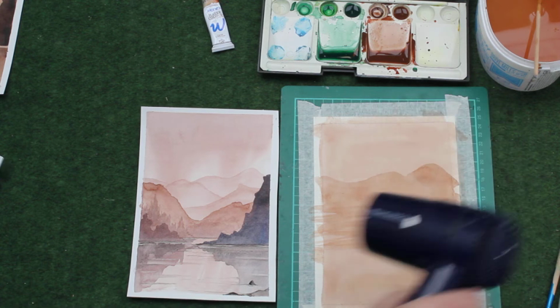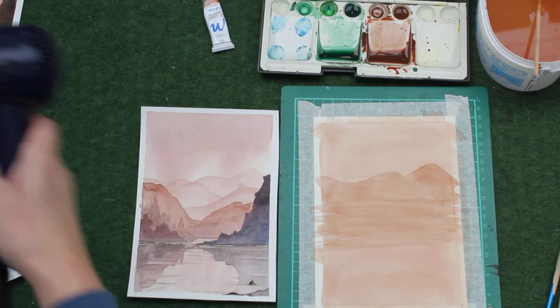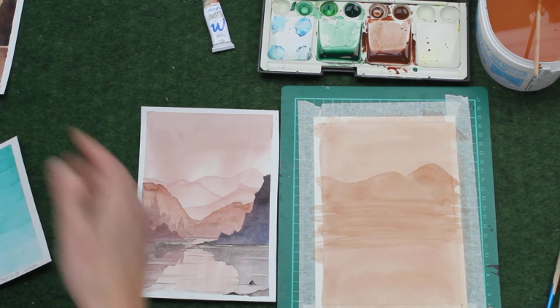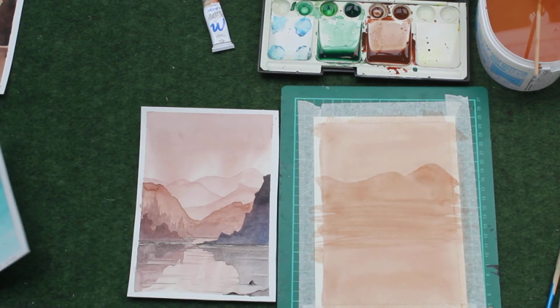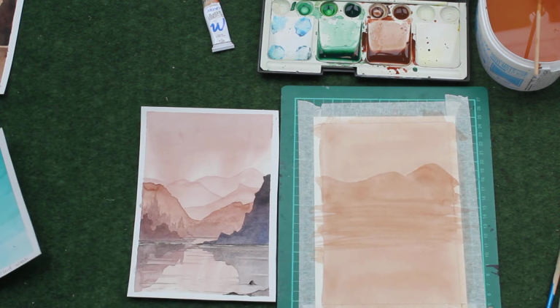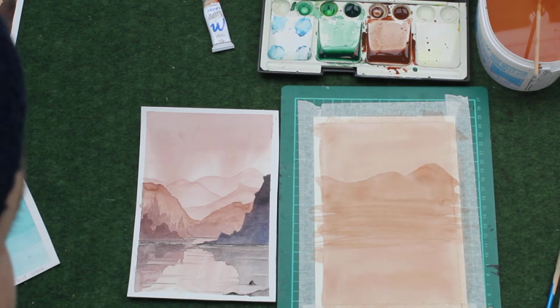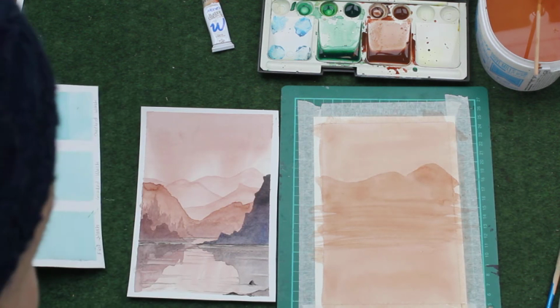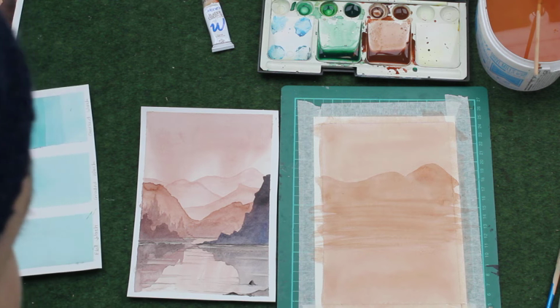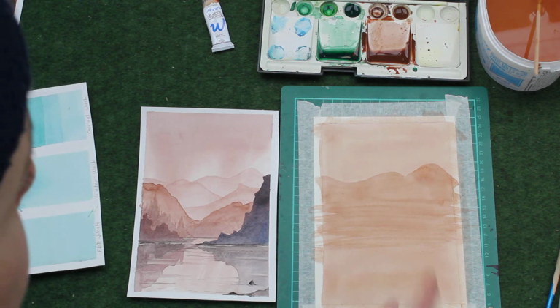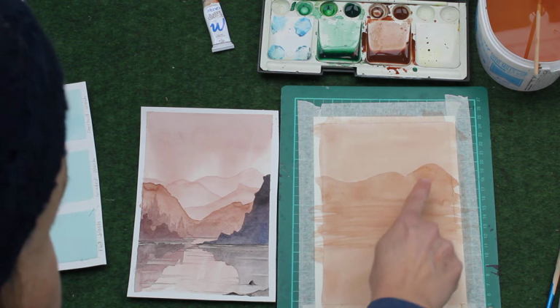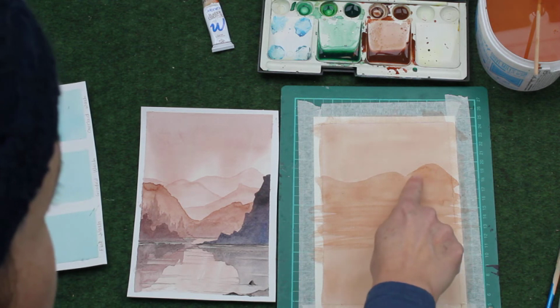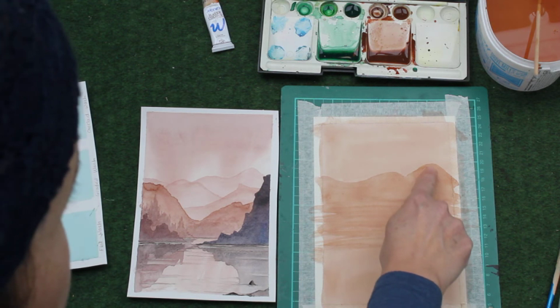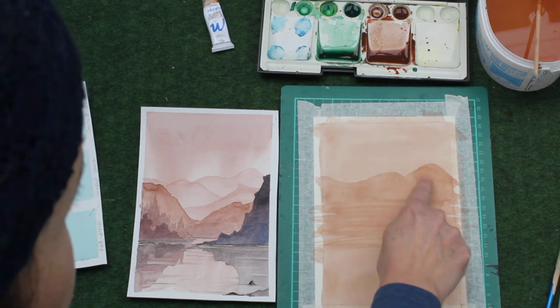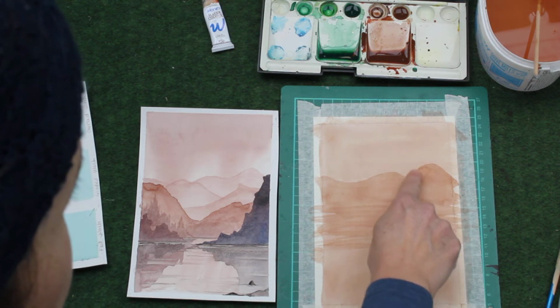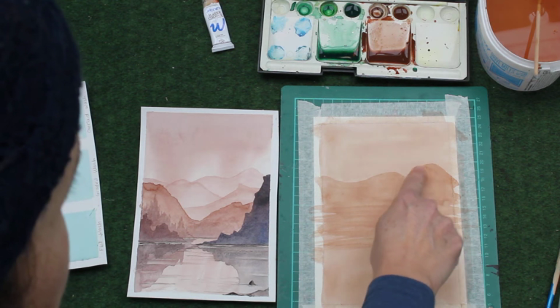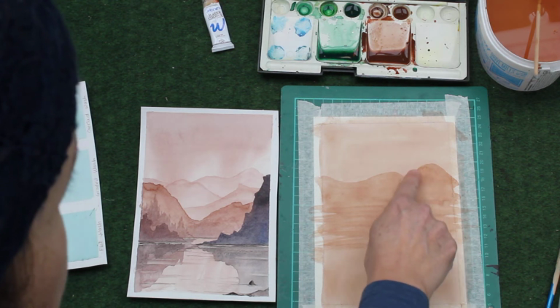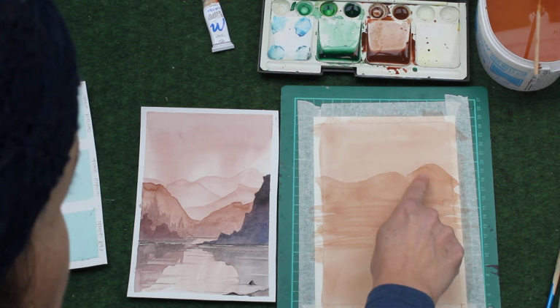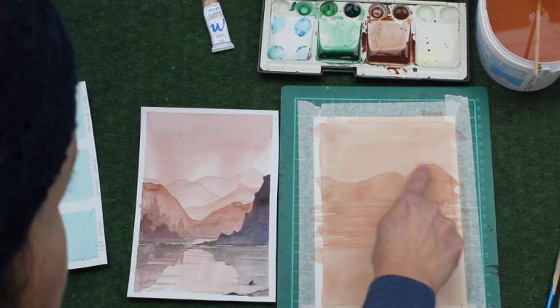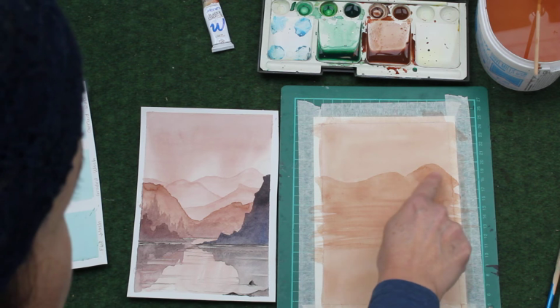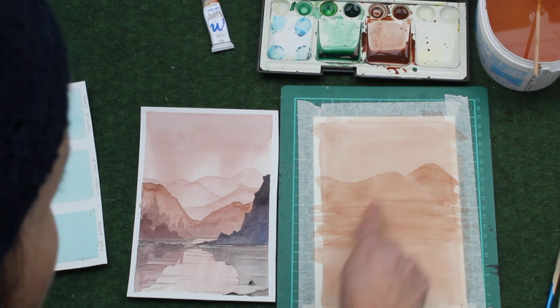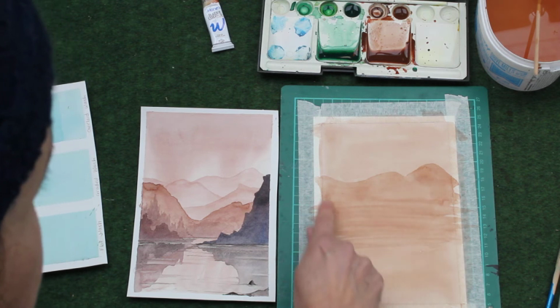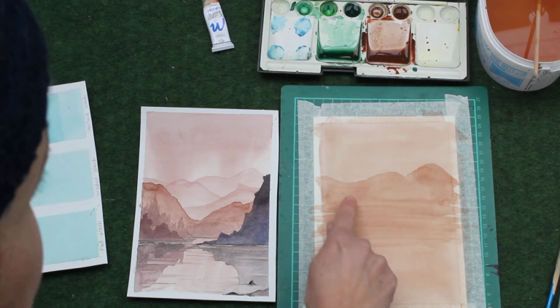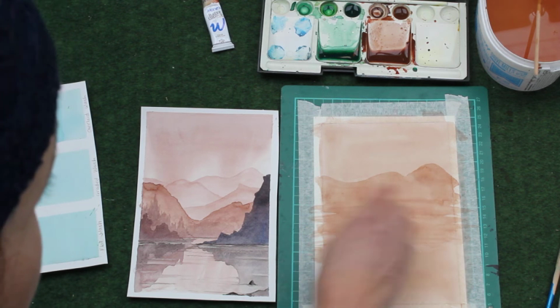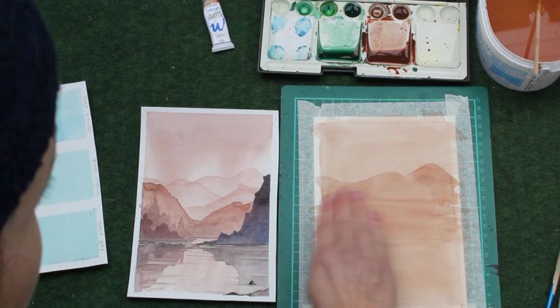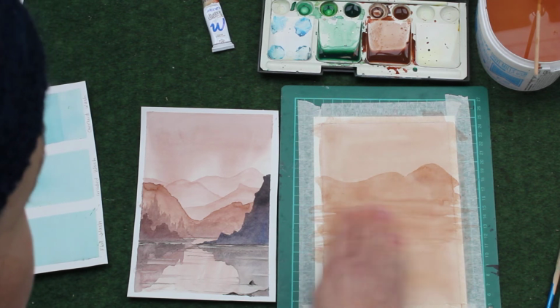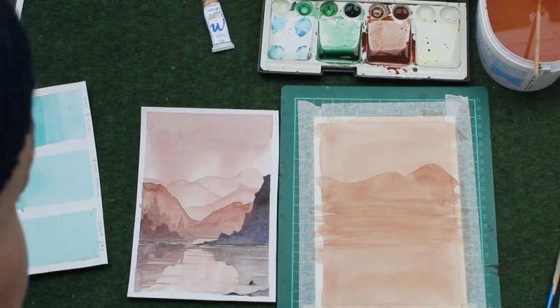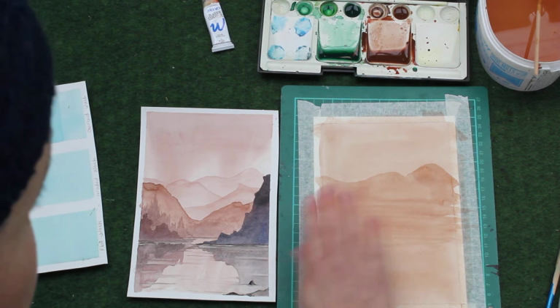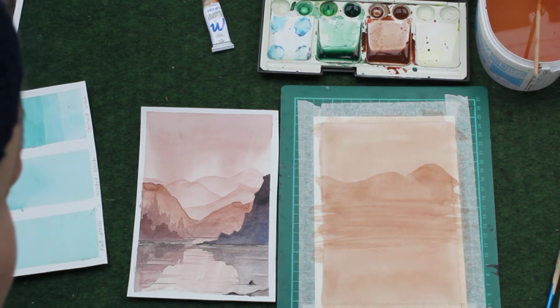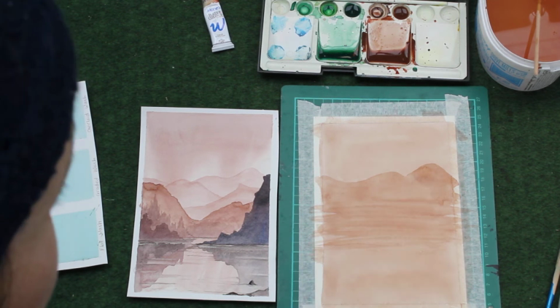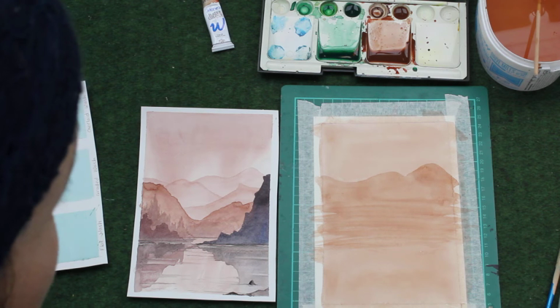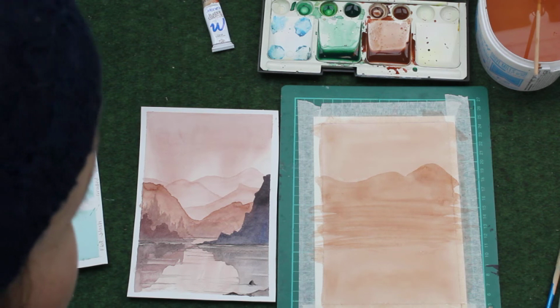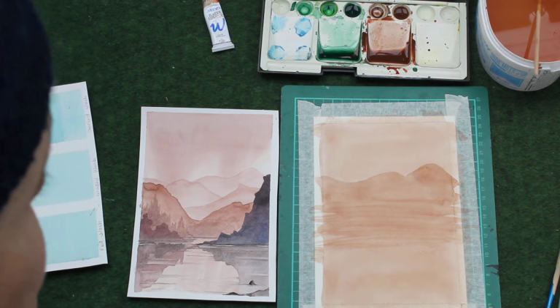Just a note on how to tell whether the watercolour is drying or not. You can see this section here is still a little bit shiny — that means it's still wet. This section has gone all matte, so you know that that is dry.